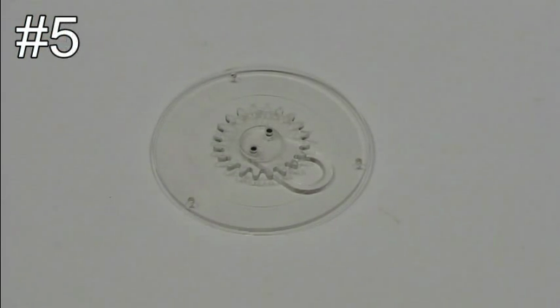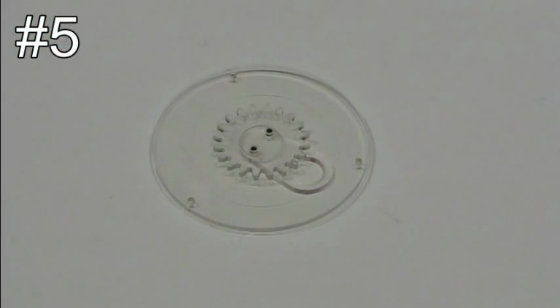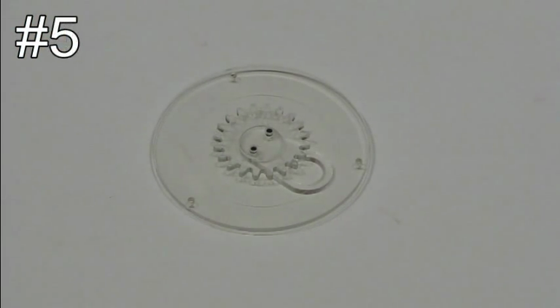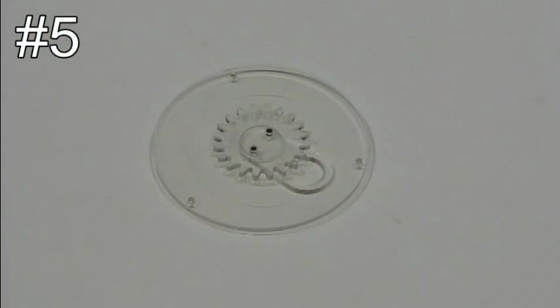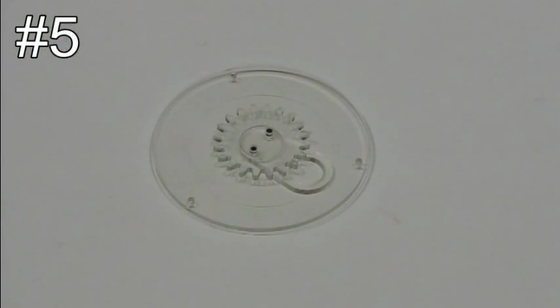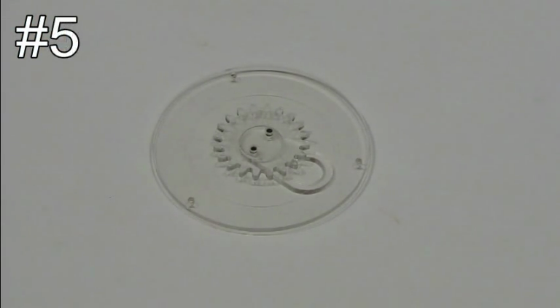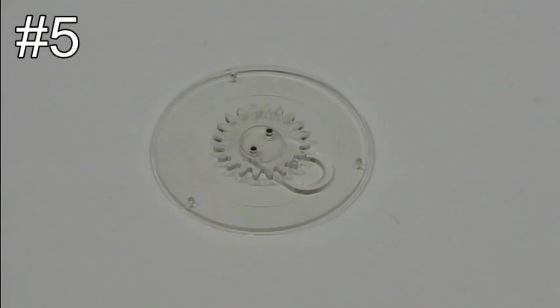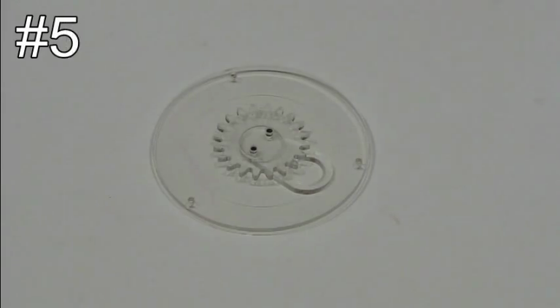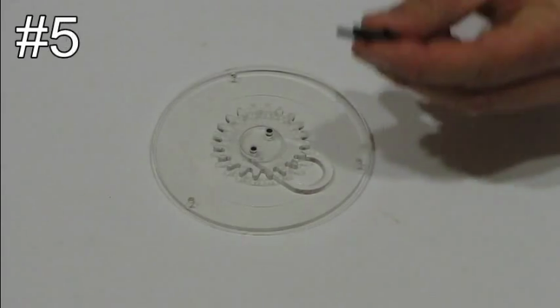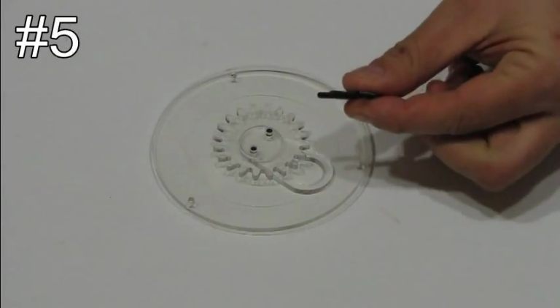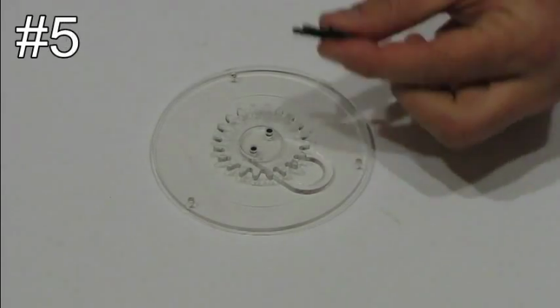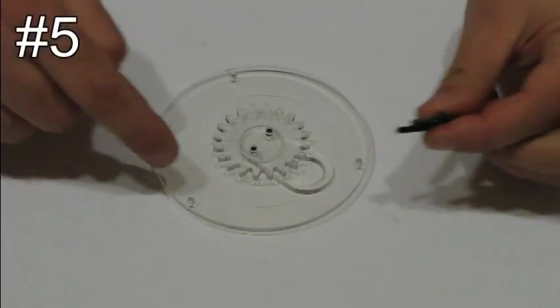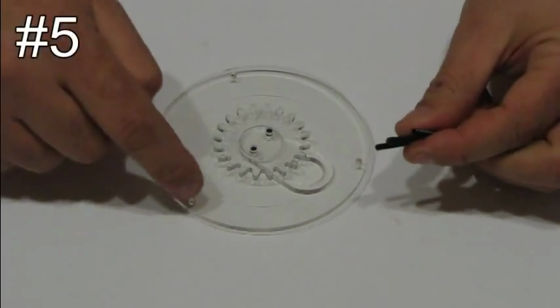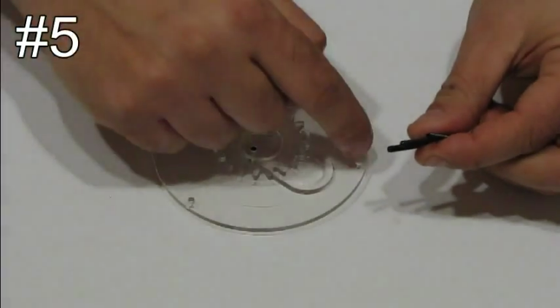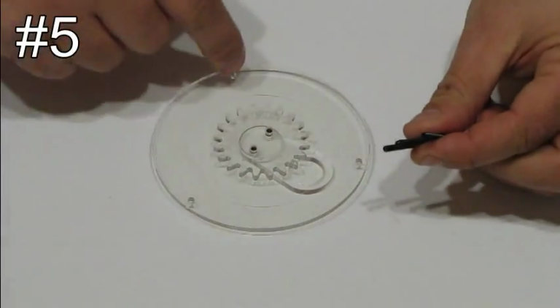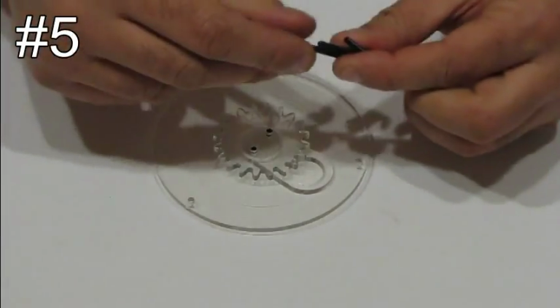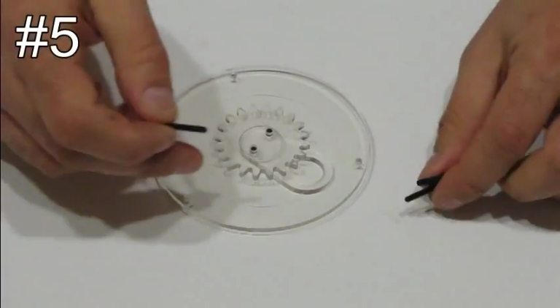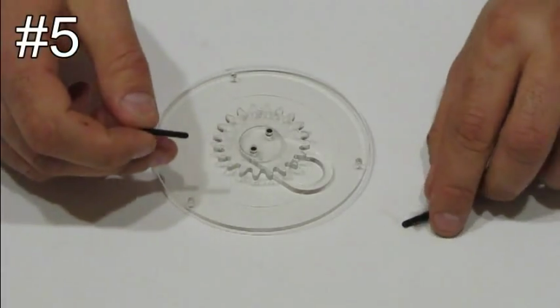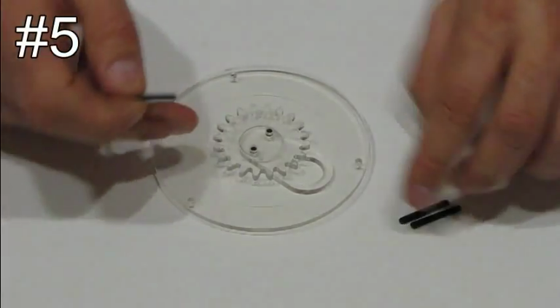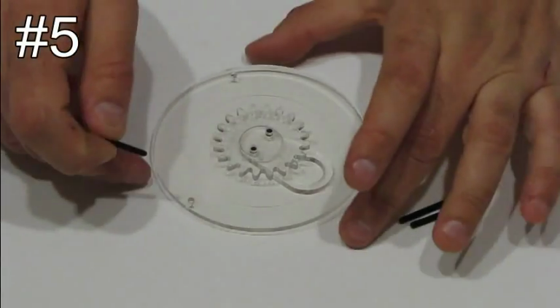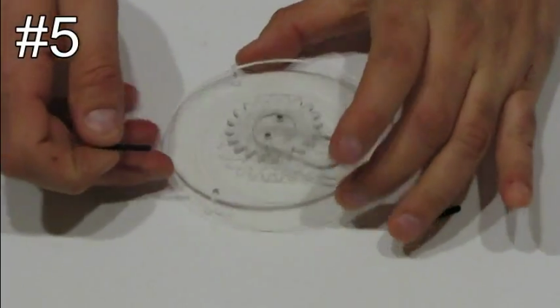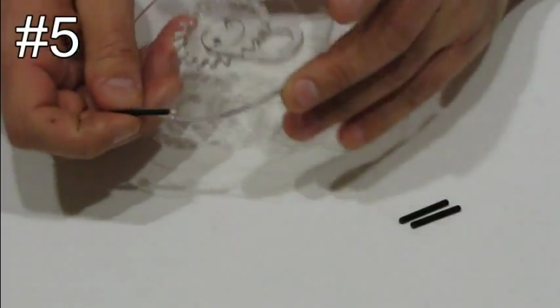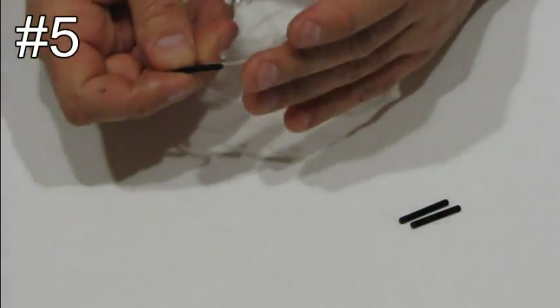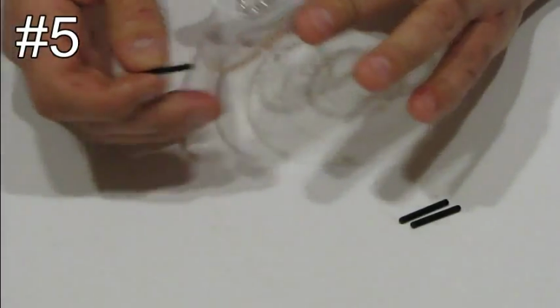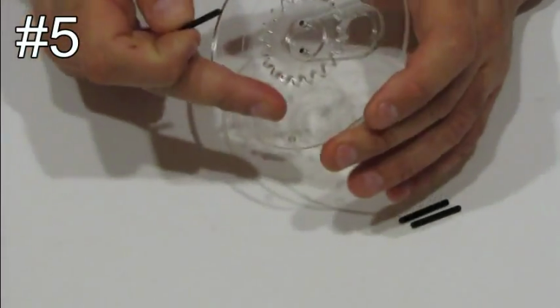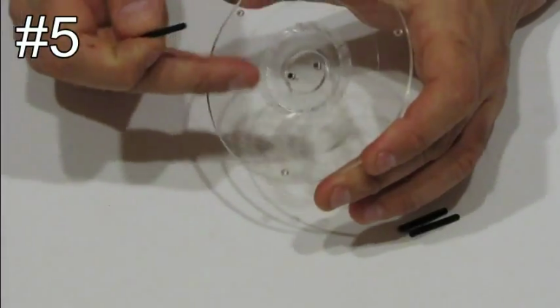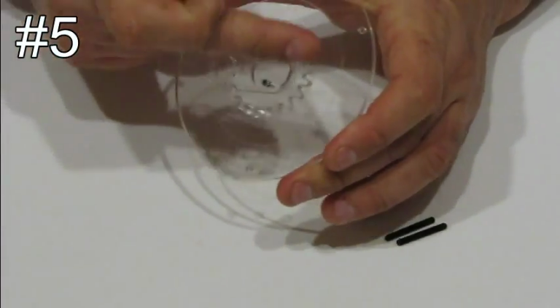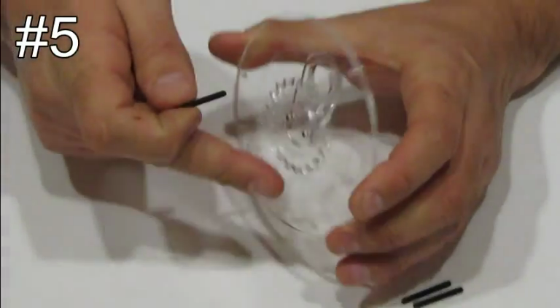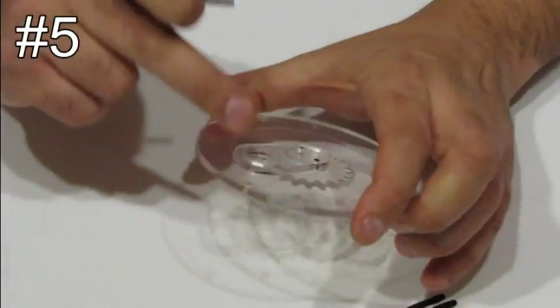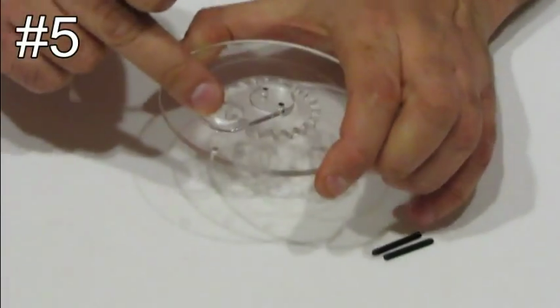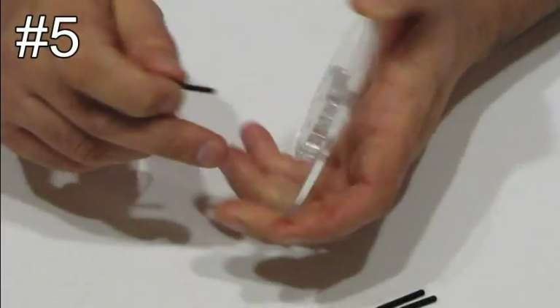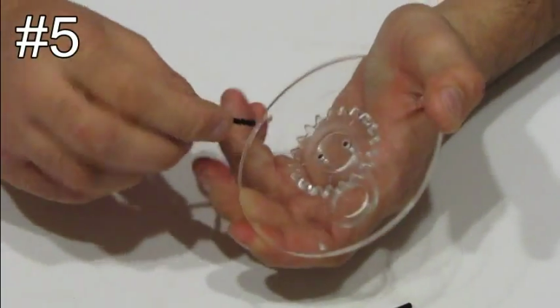Step number five. Take the two screws and screw them in the holes of the disc. Screw them from the side of the gear and not from the side of the handle.